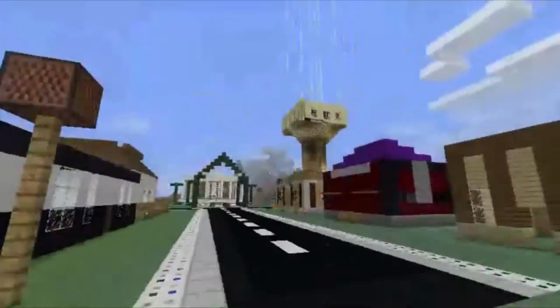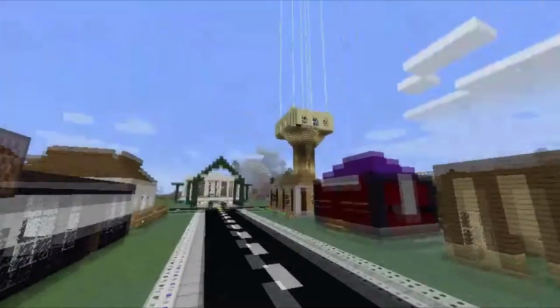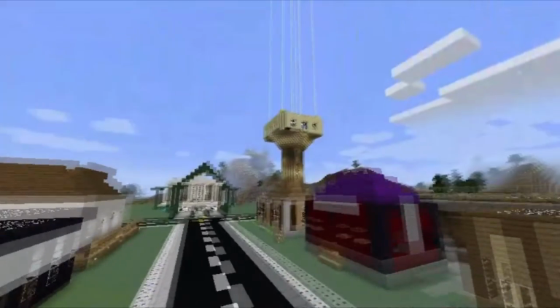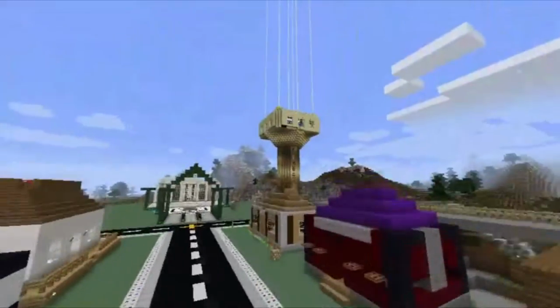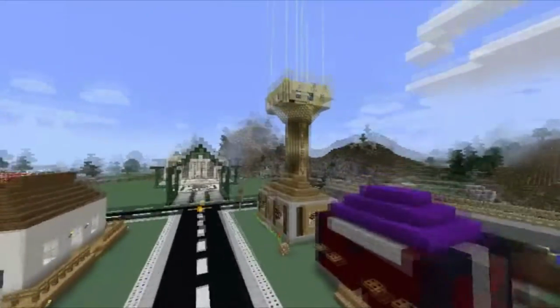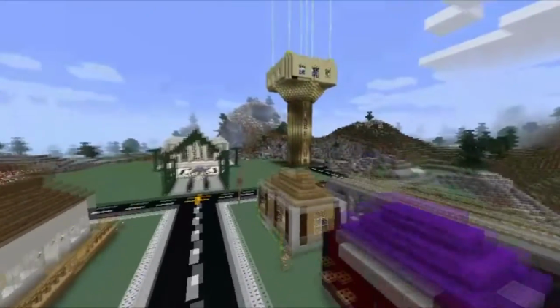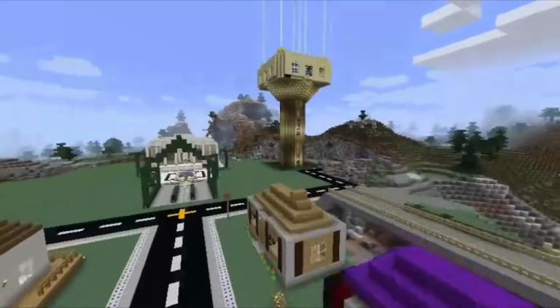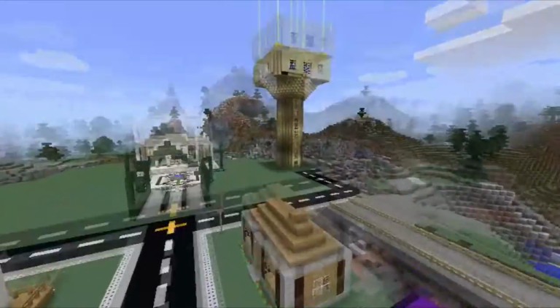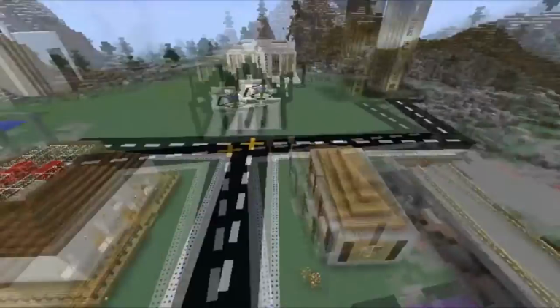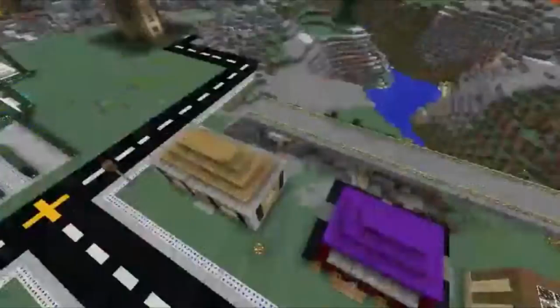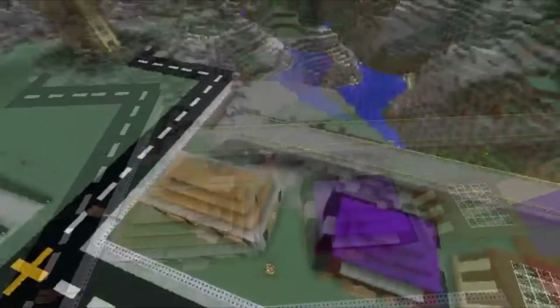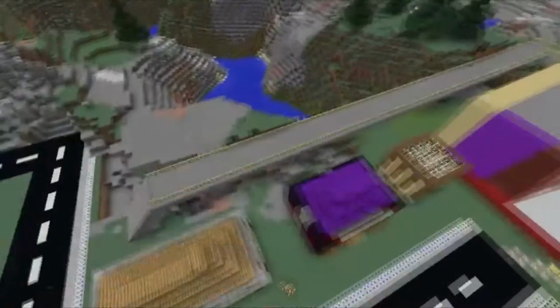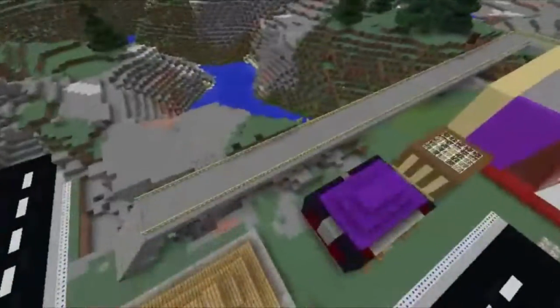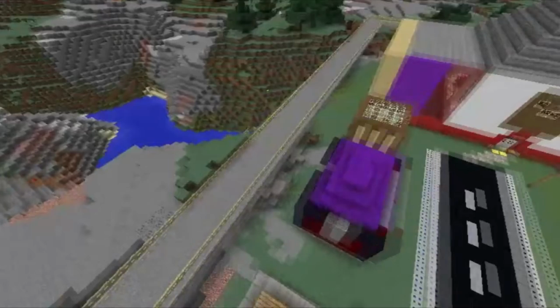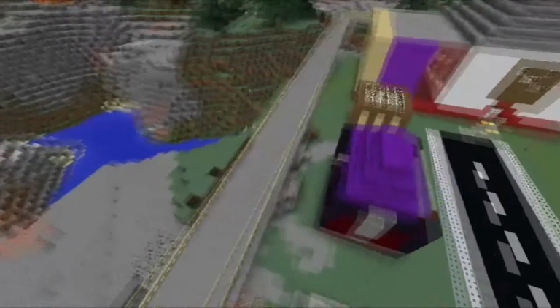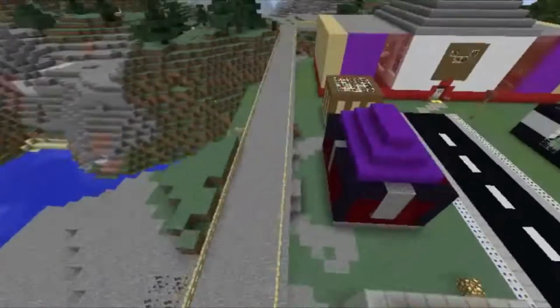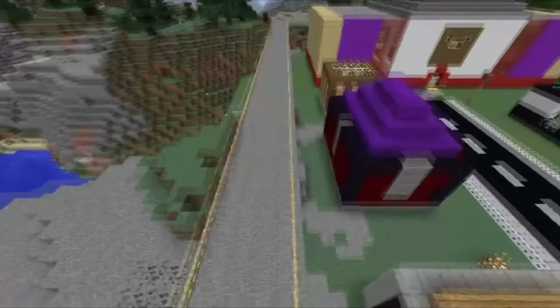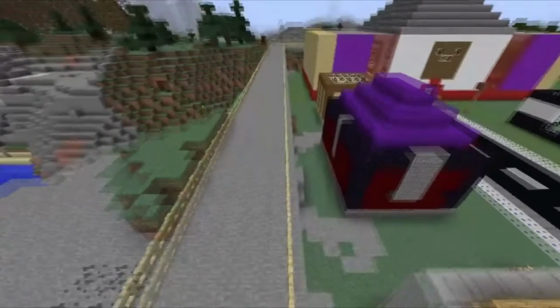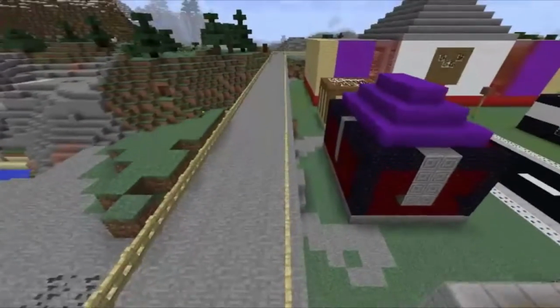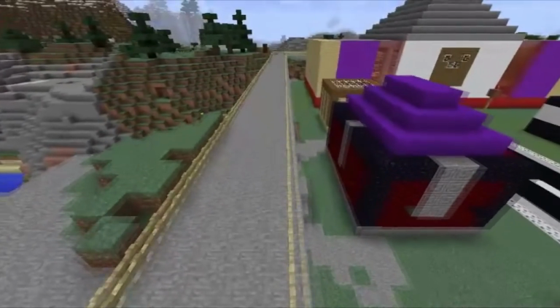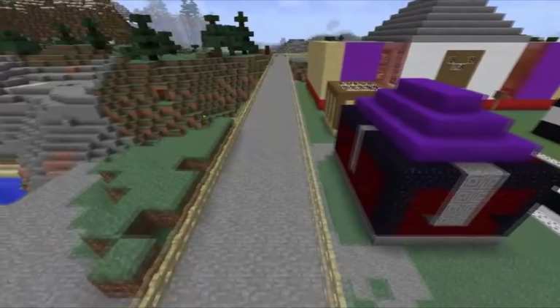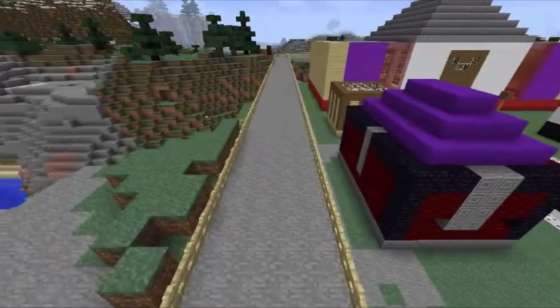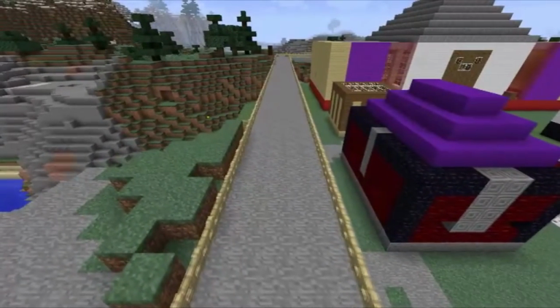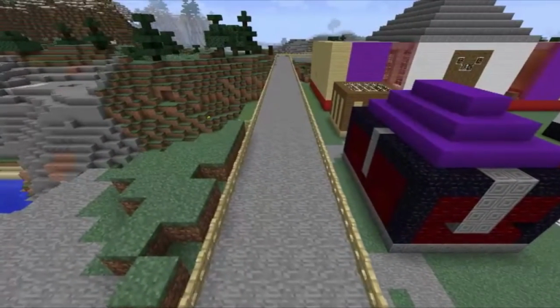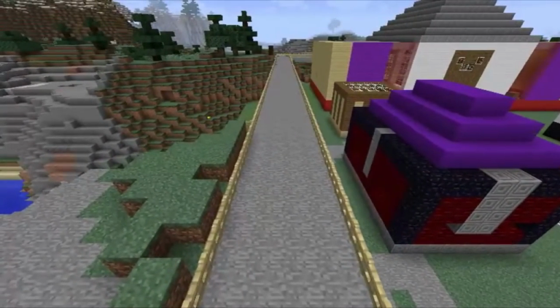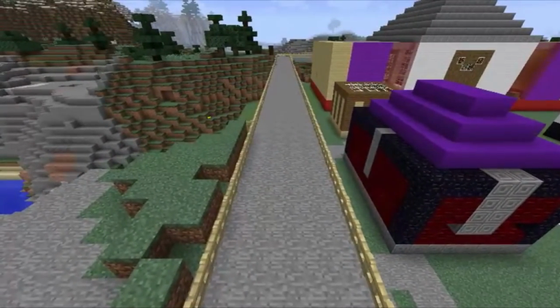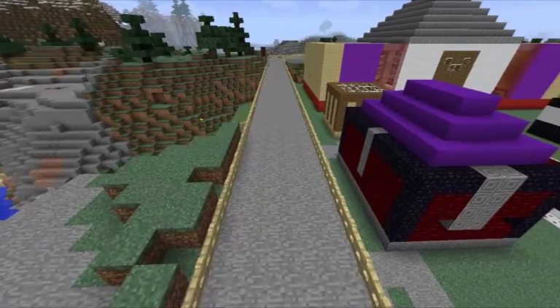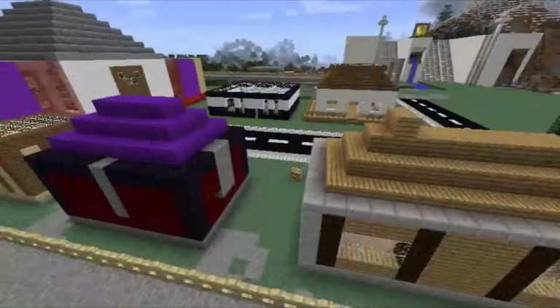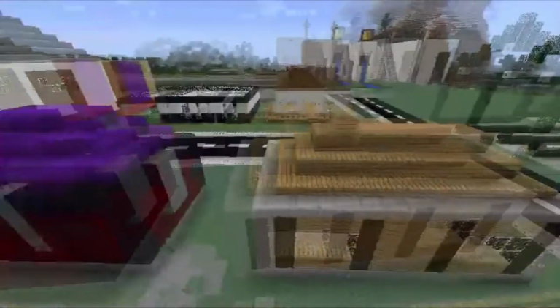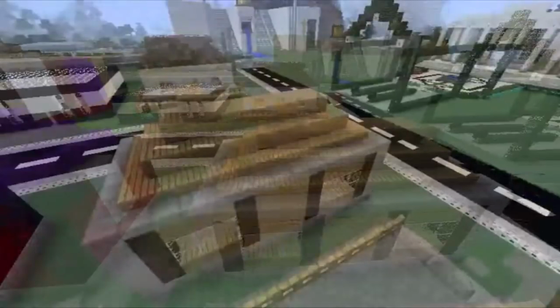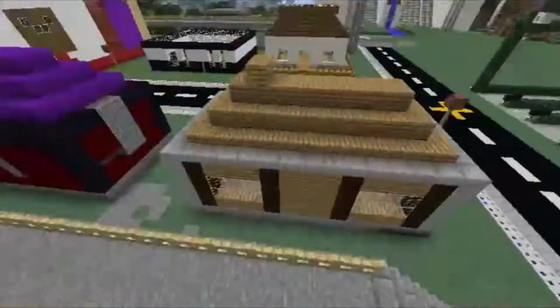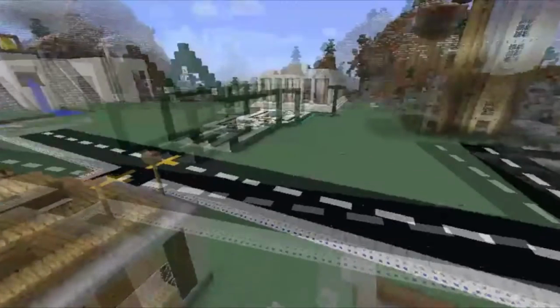Next, we have the Overpass. For in case there is a flood, the citizens can easily pass and go to the Evacuation Center.